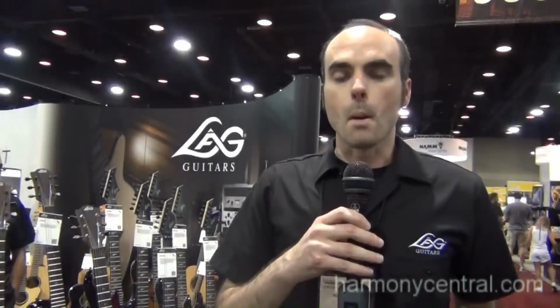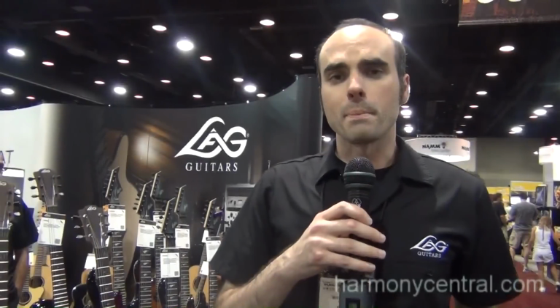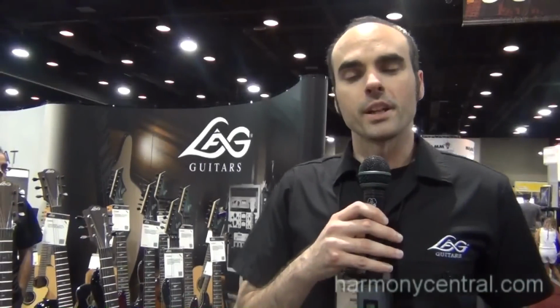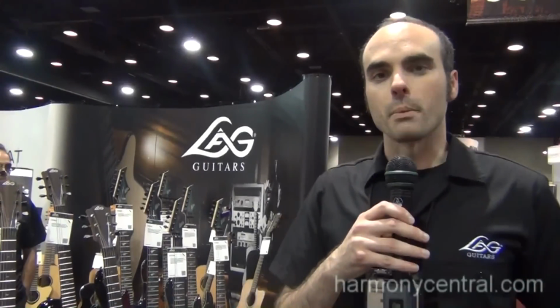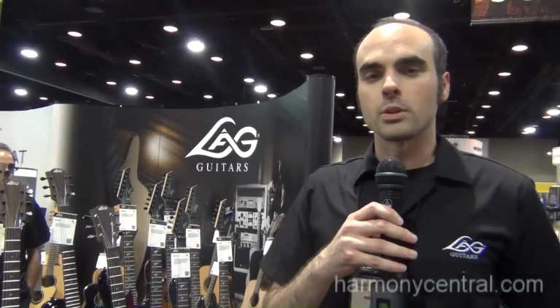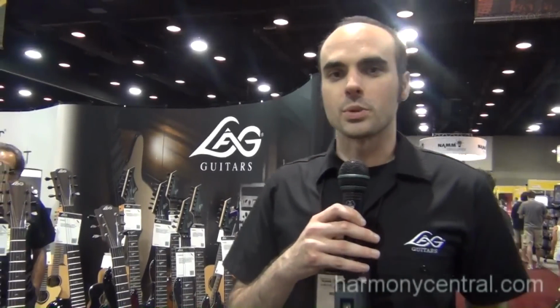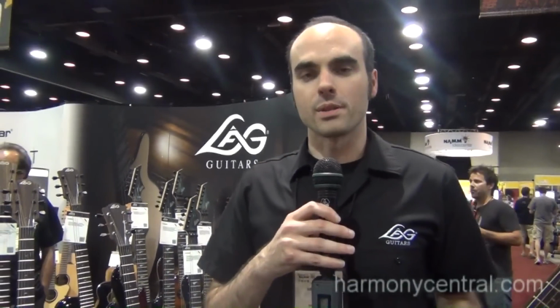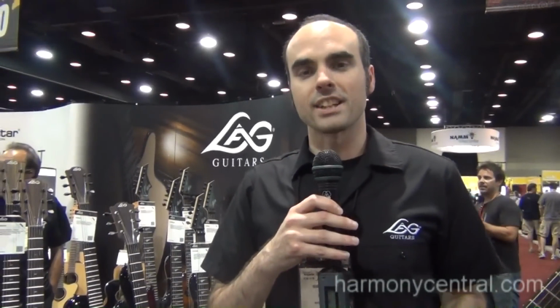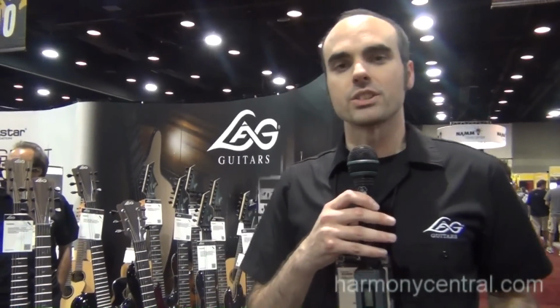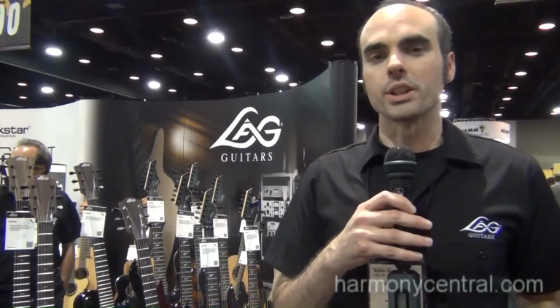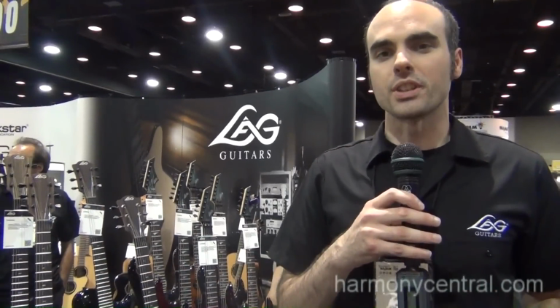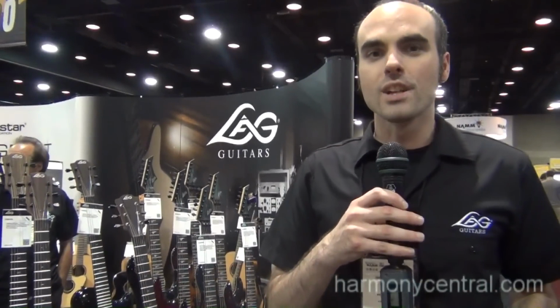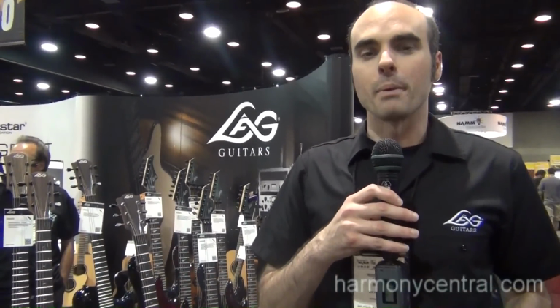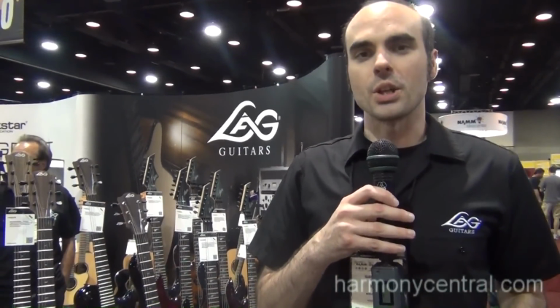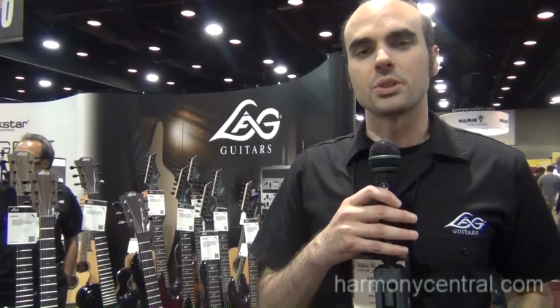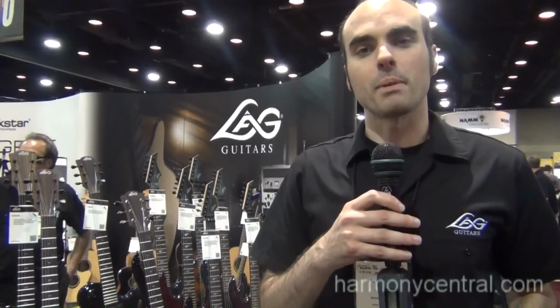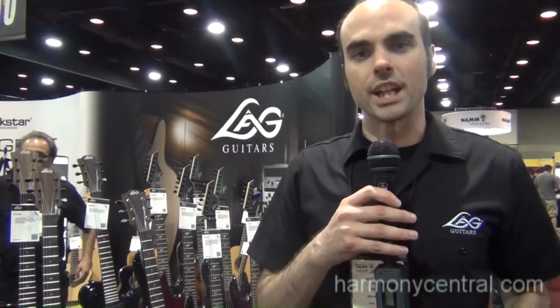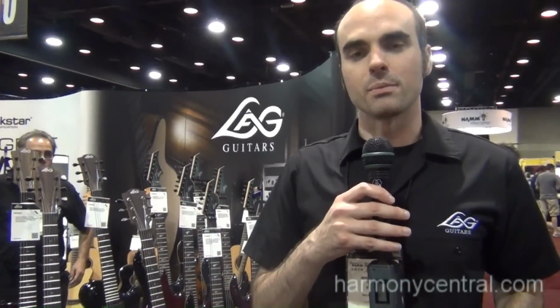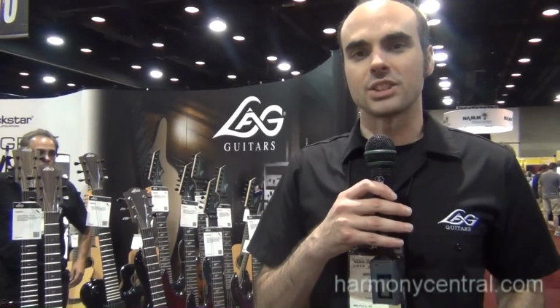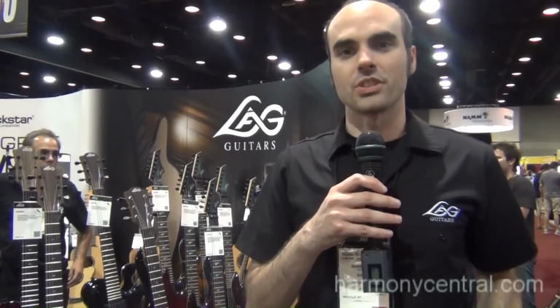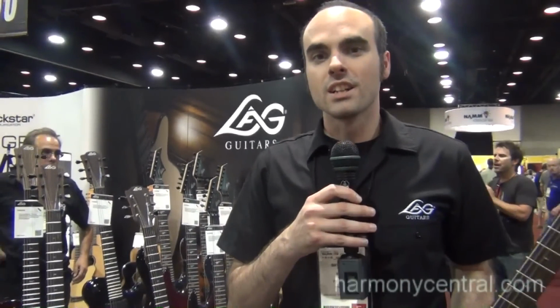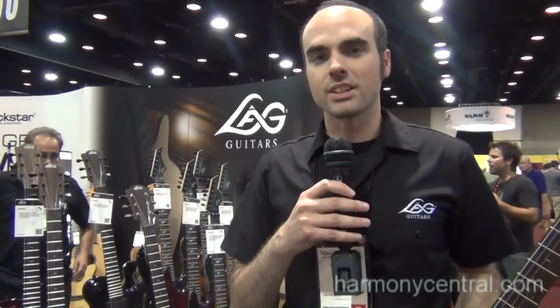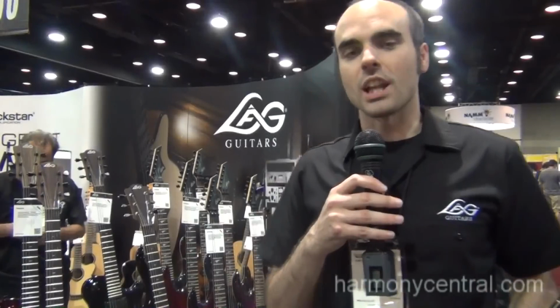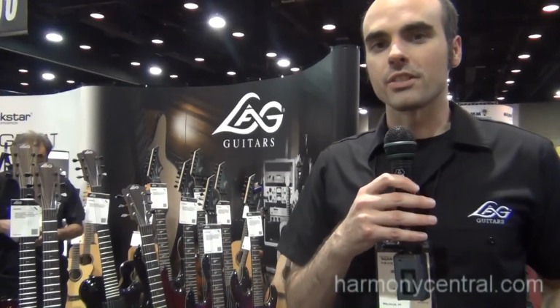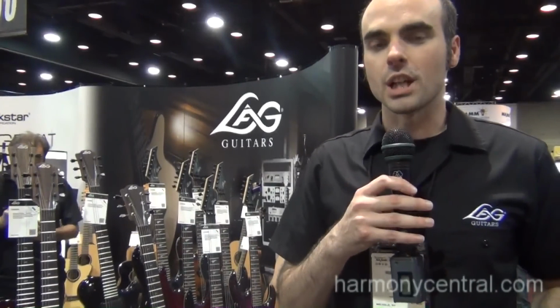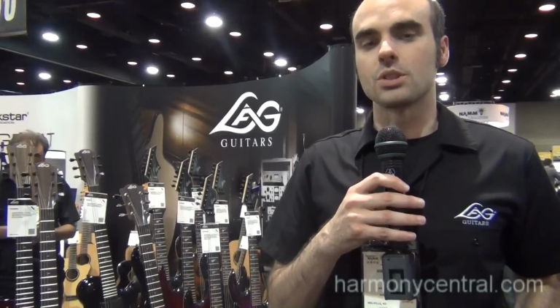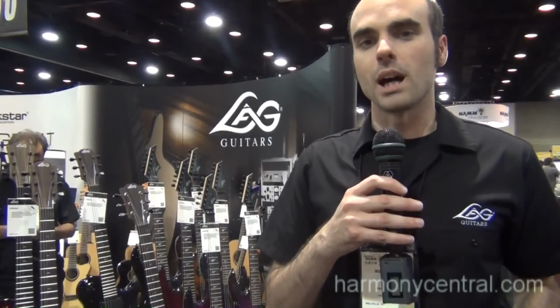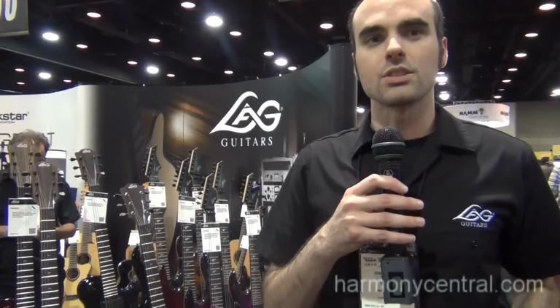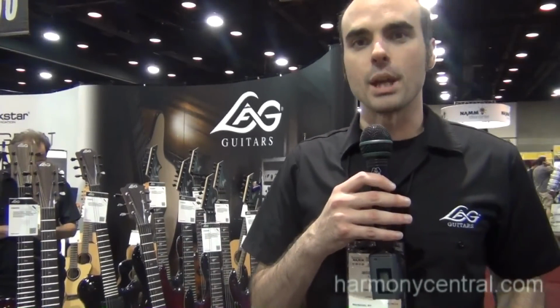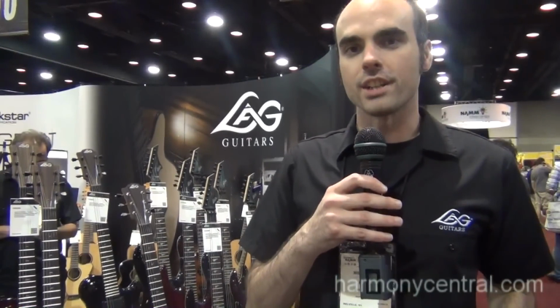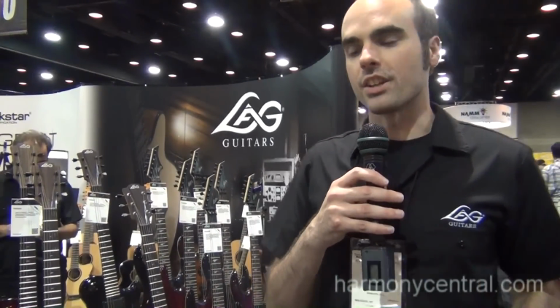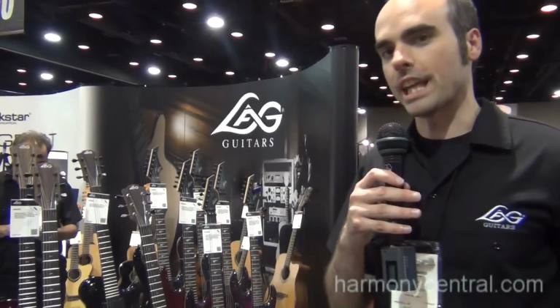Brian Pickle here at Summer NAMM 2012 with LAG Guitars and Korg USA. I'm here to show you the new solid body range from LAG Guitars. LAG Guitars' solid body range comes in two models: the Imperator and Arcane.